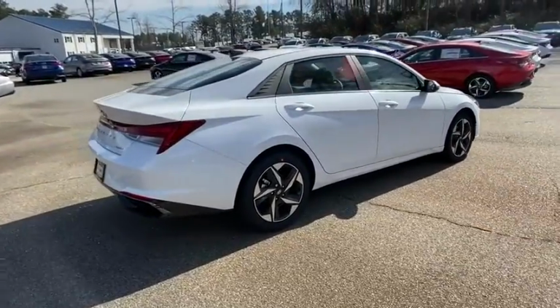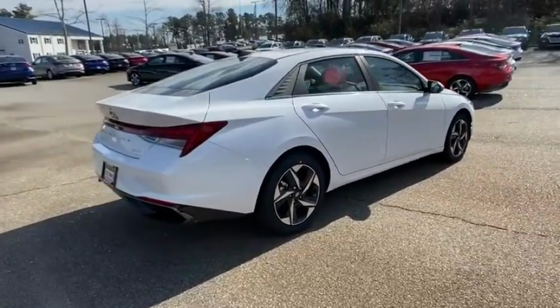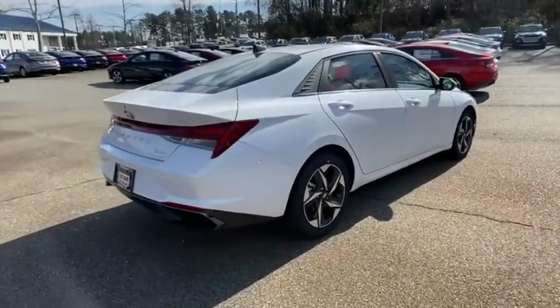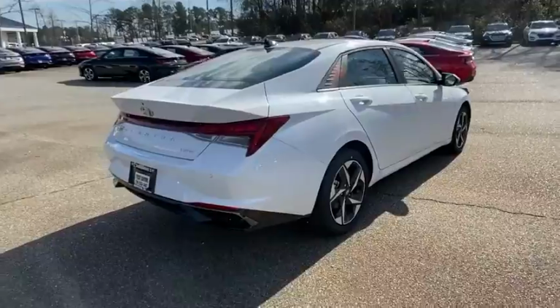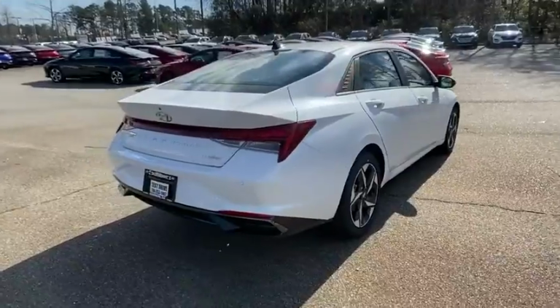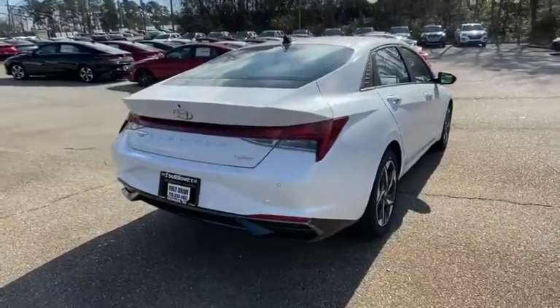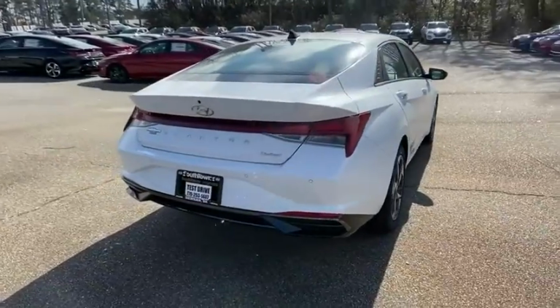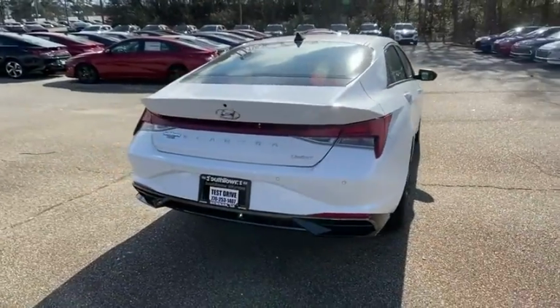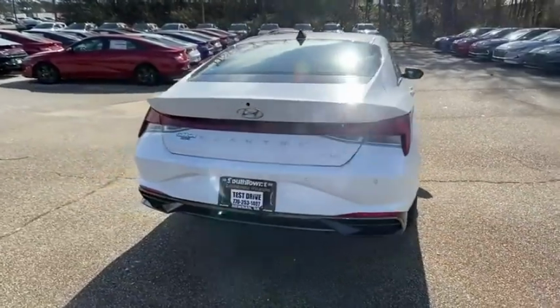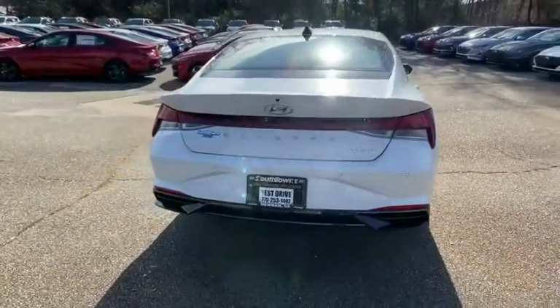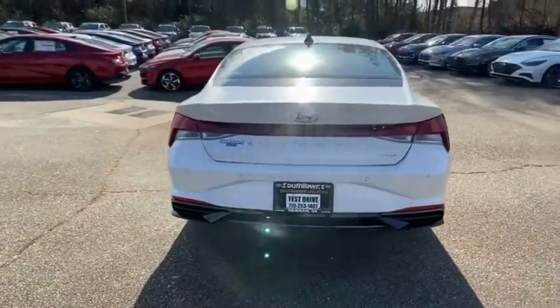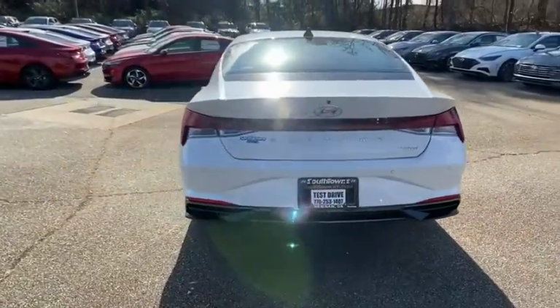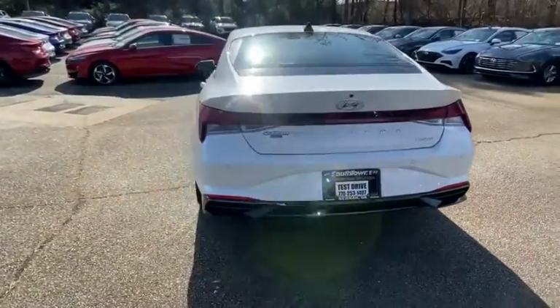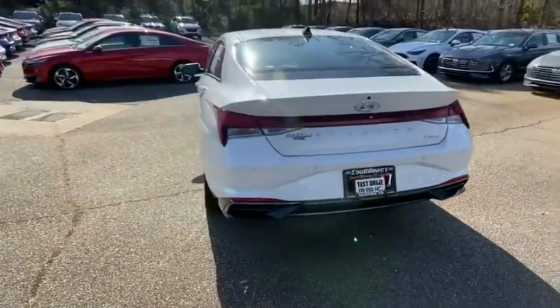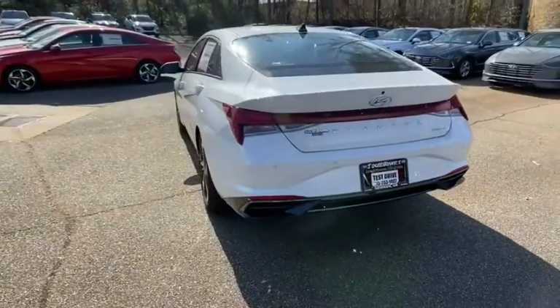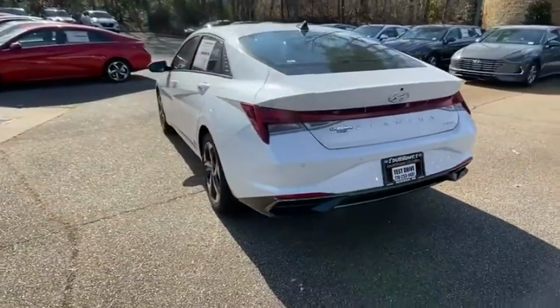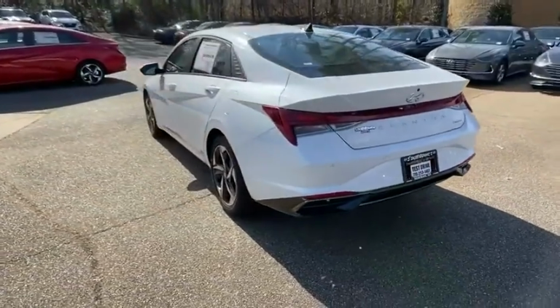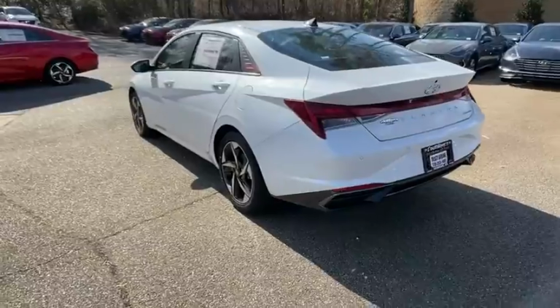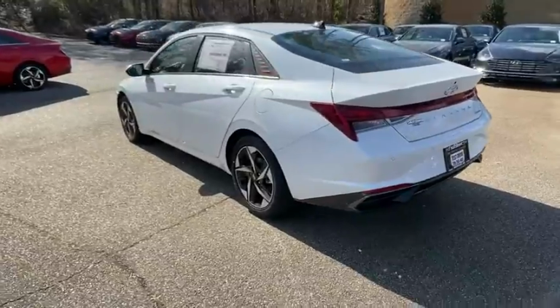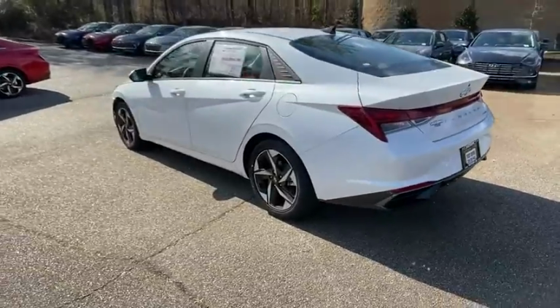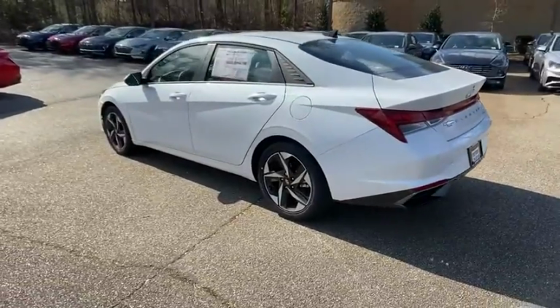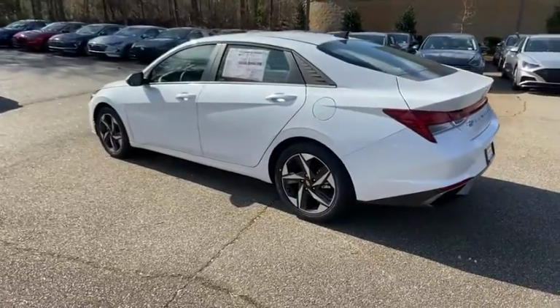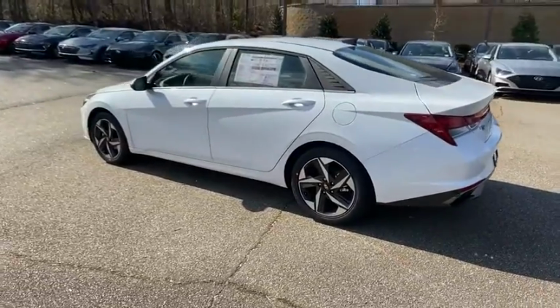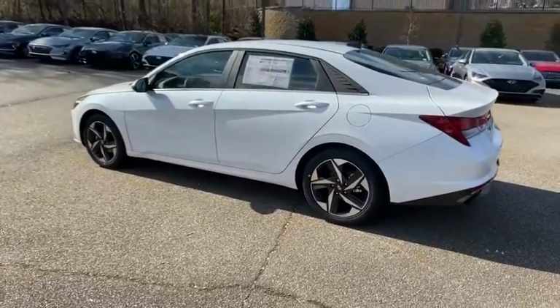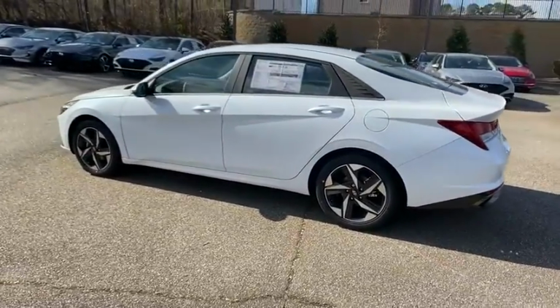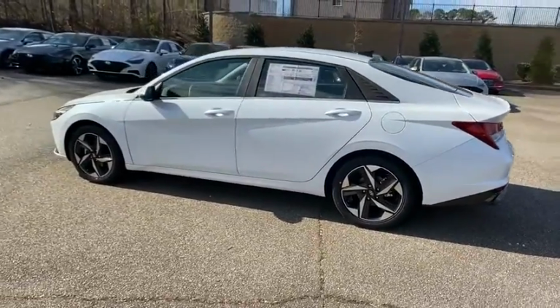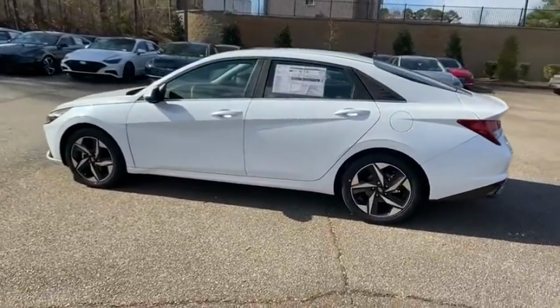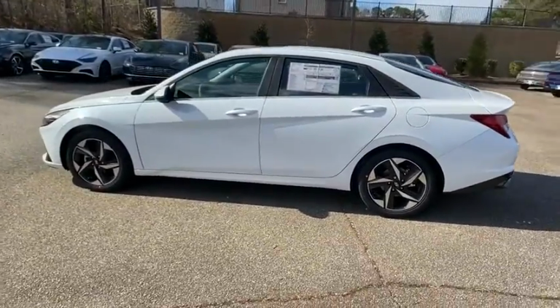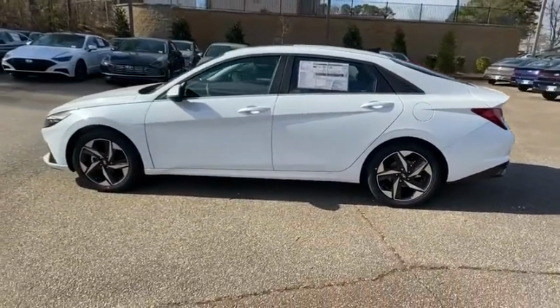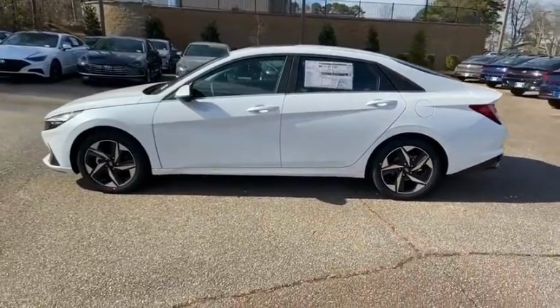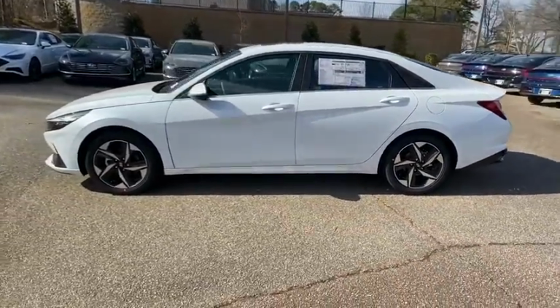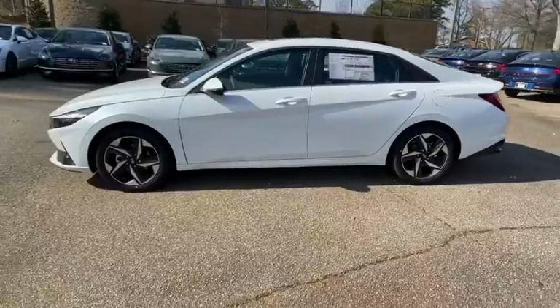Here are some of this vehicle's great options: traction control, navigation system, dual airbags, alloy wheels, power steering, four-wheel disc brakes, eight speakers, electronic stability control.